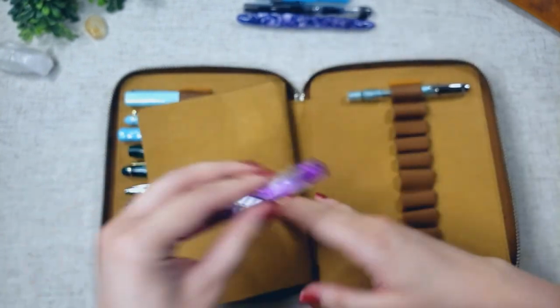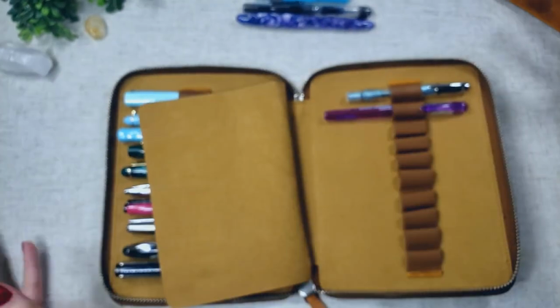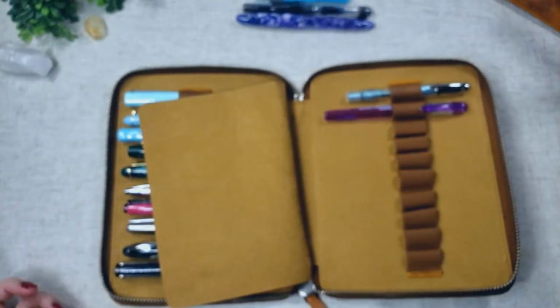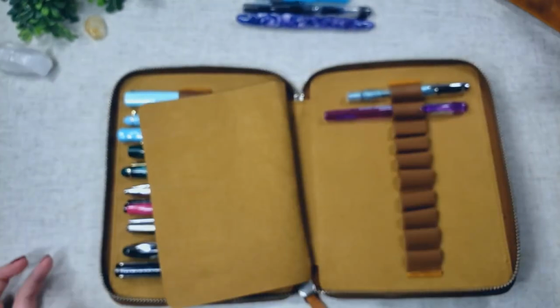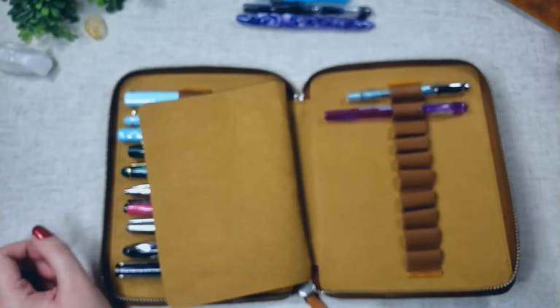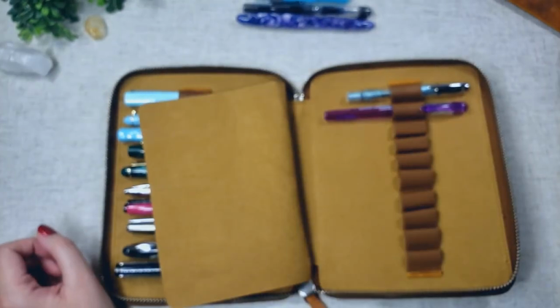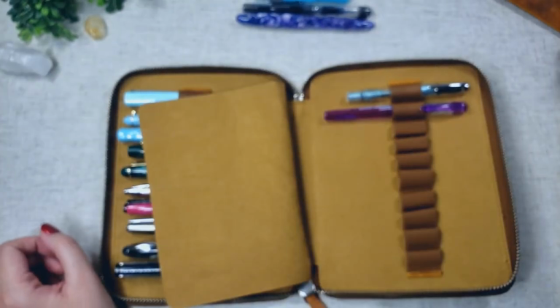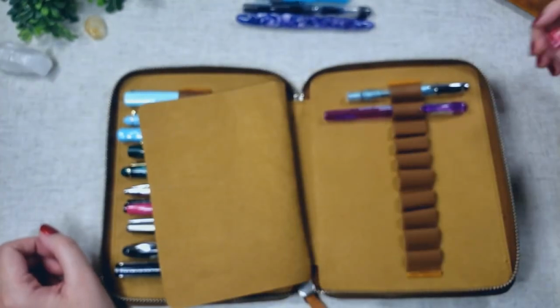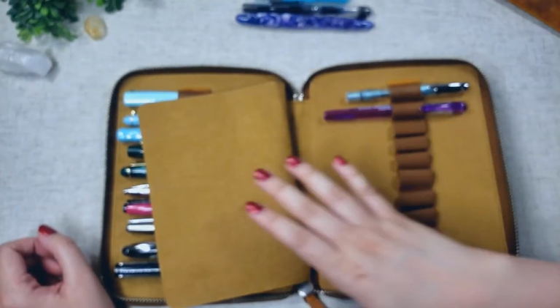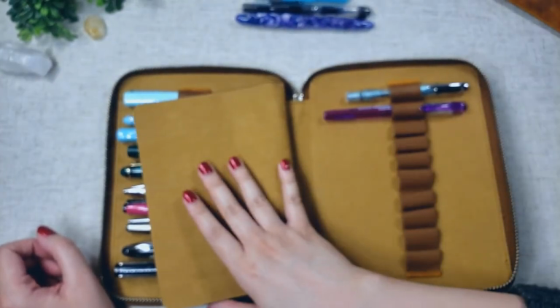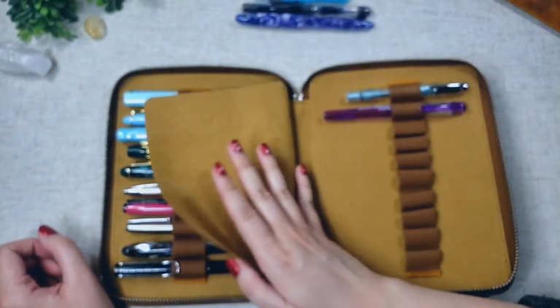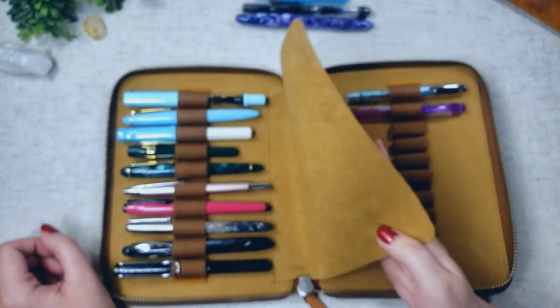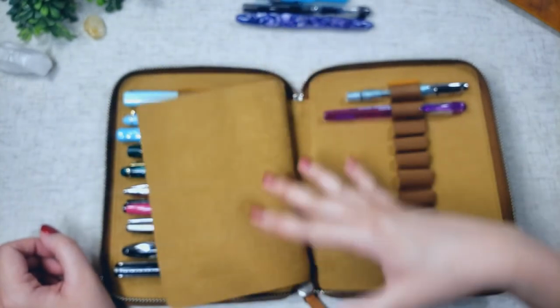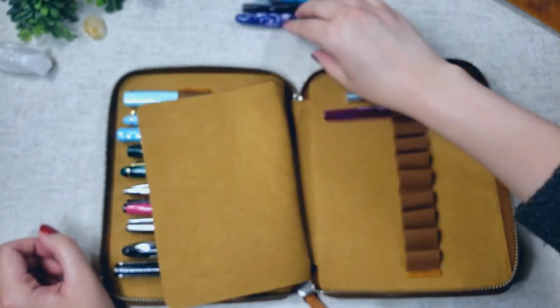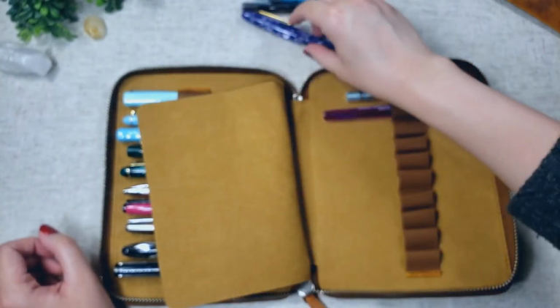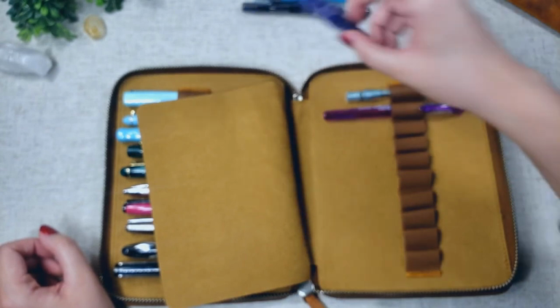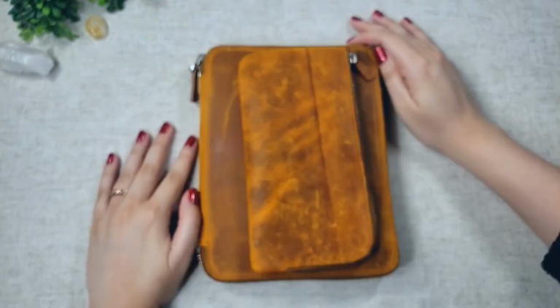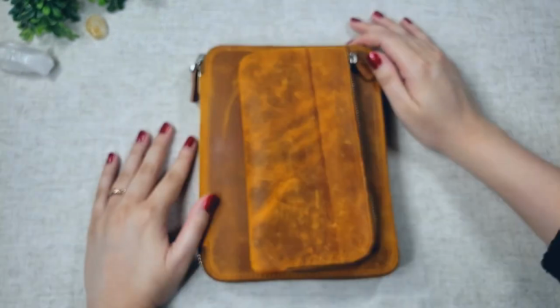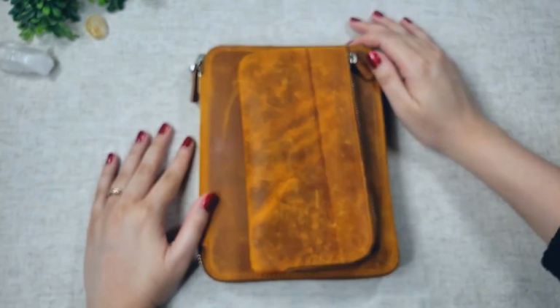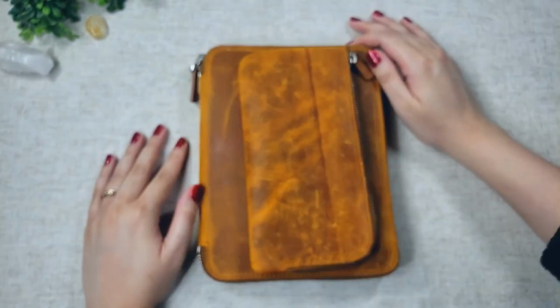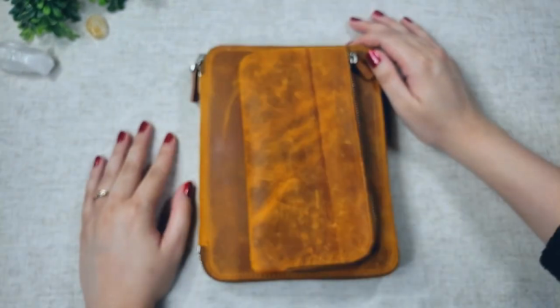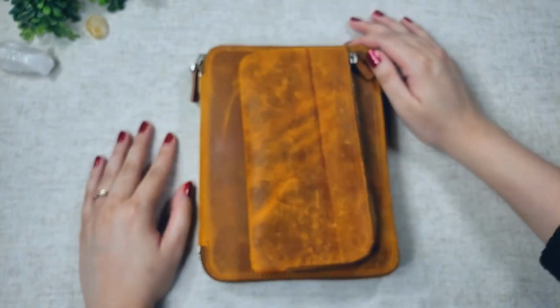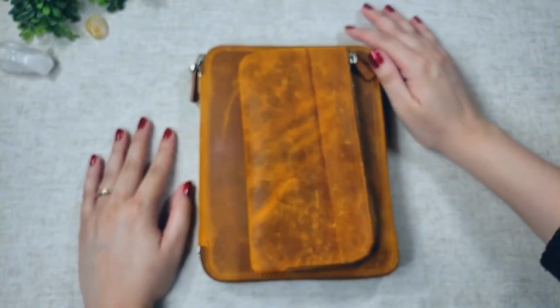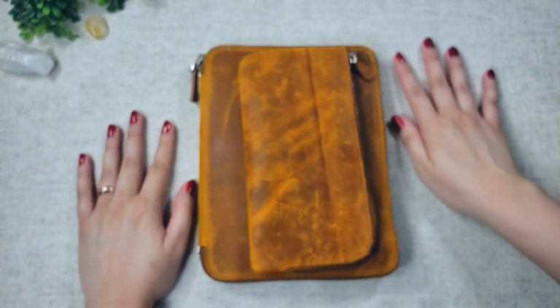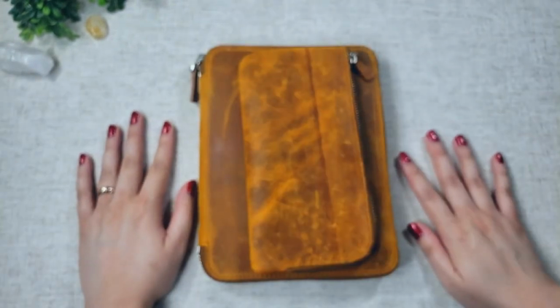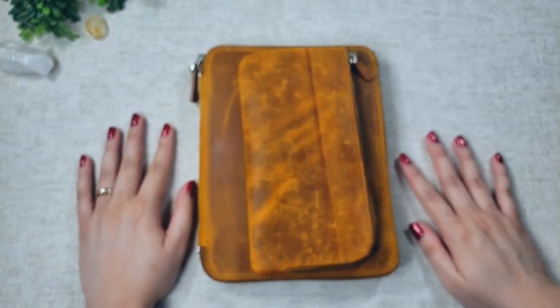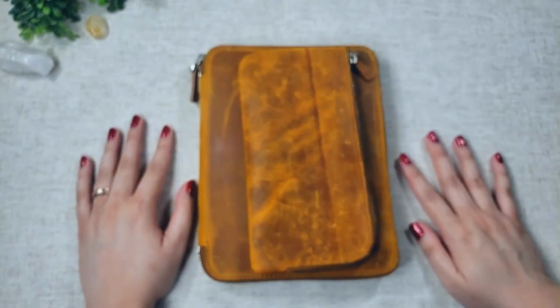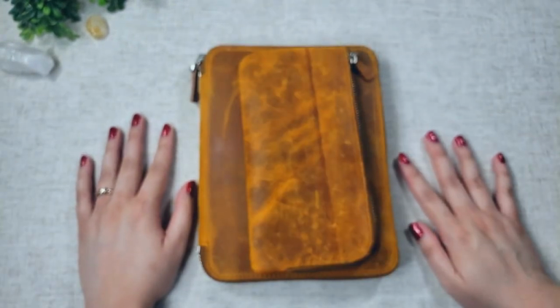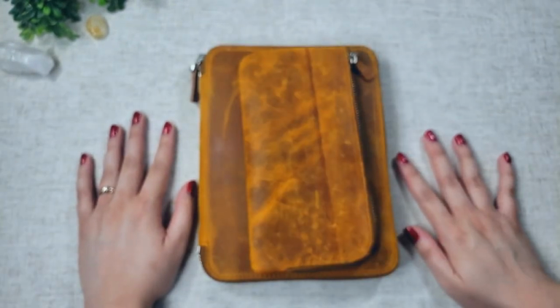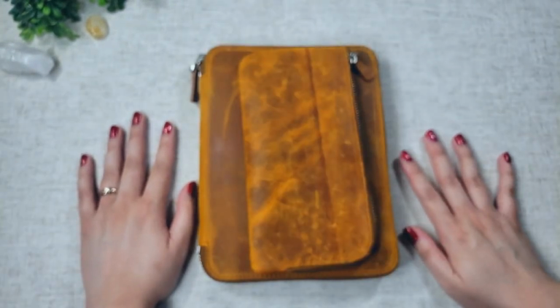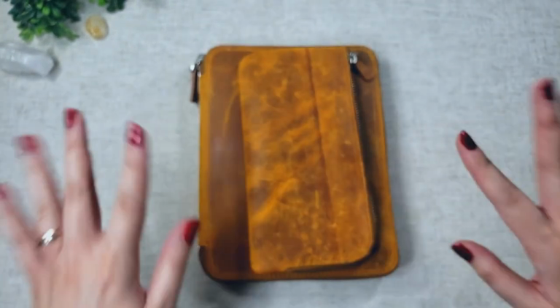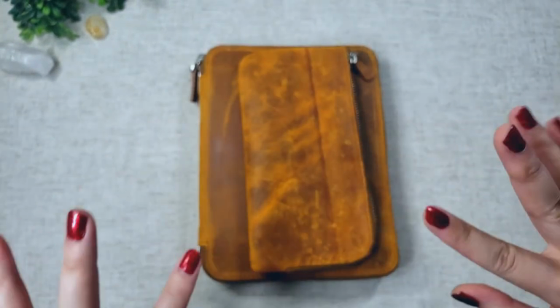And that's it for my fountain pen collection so far. Thank you so much for watching, everybody. This is Baobao Notes, and I'll see you next time. Bye!